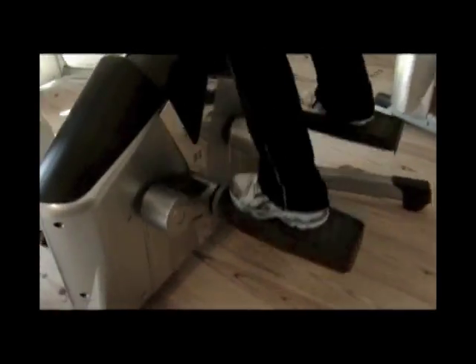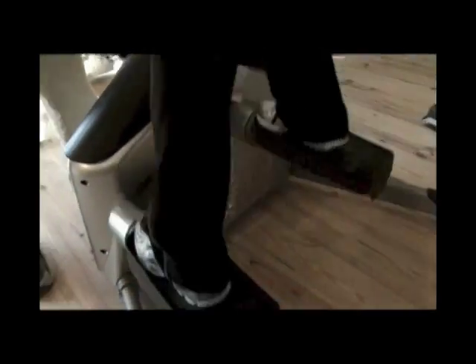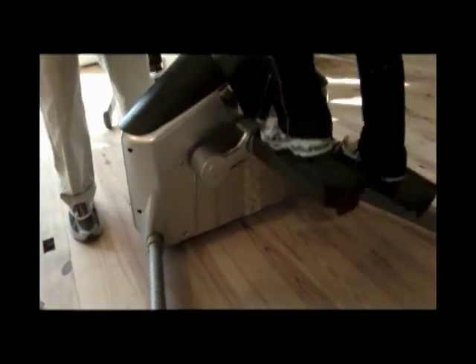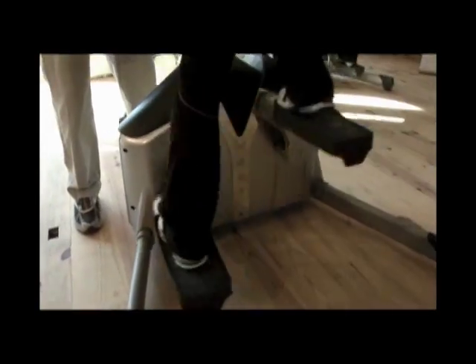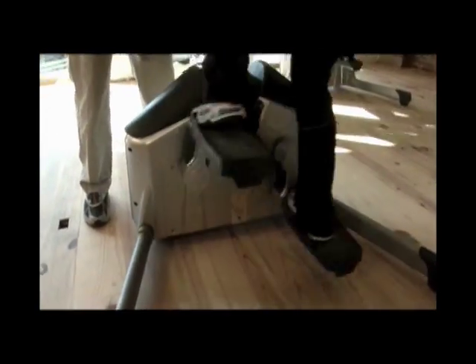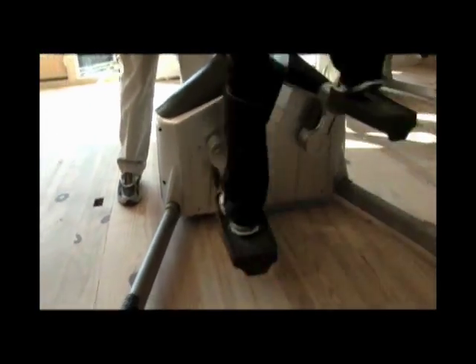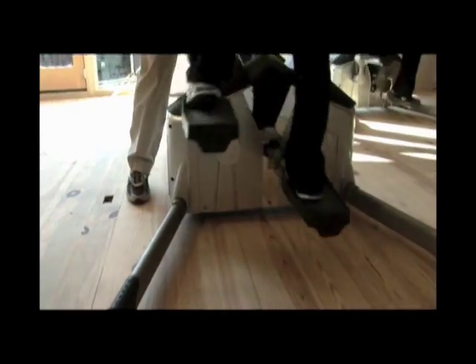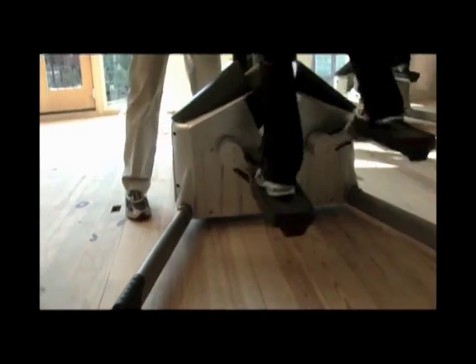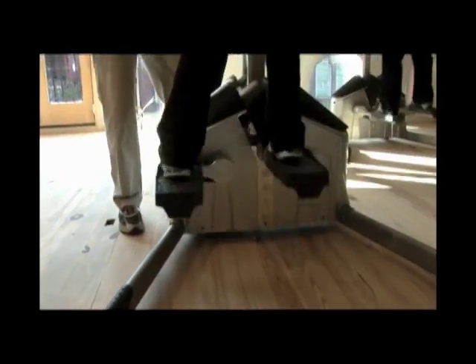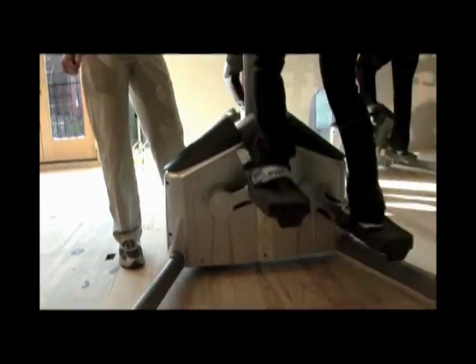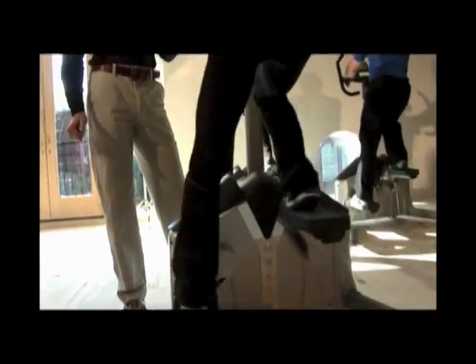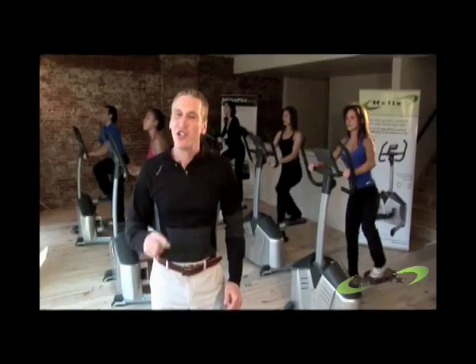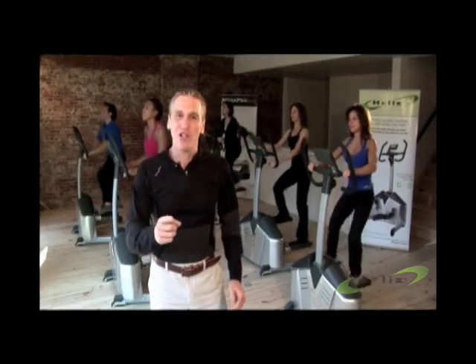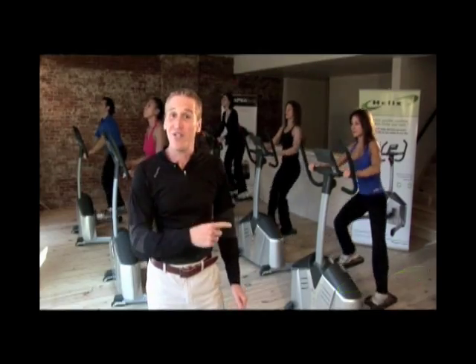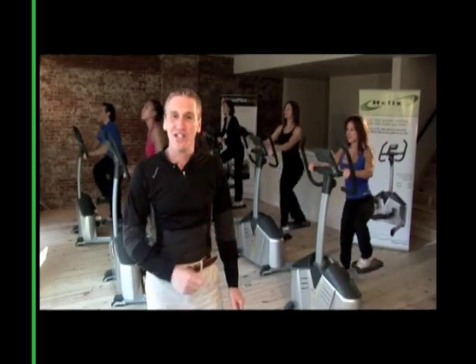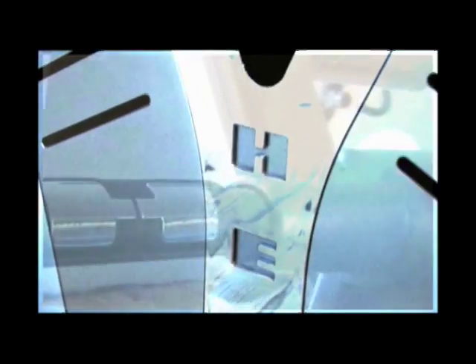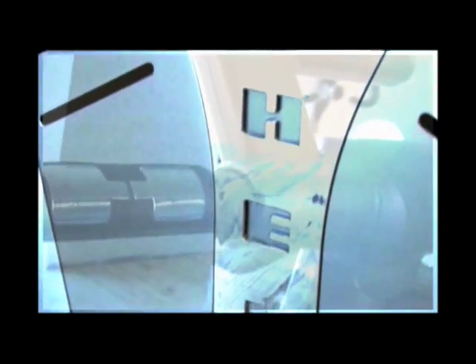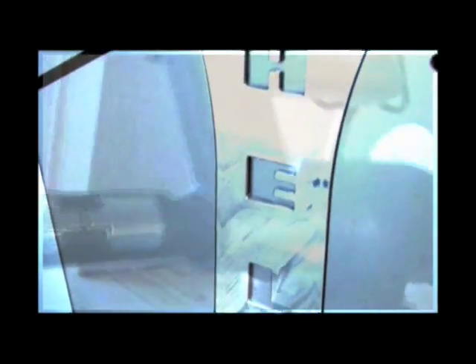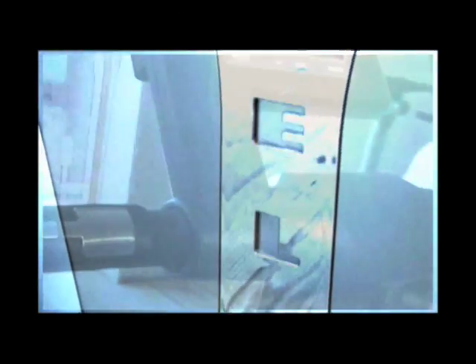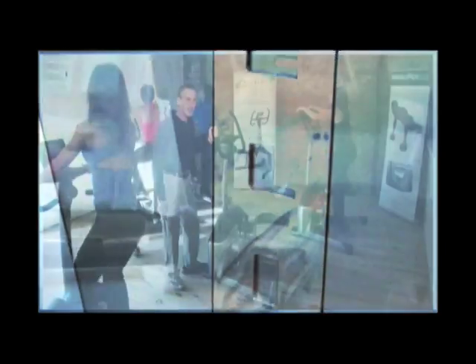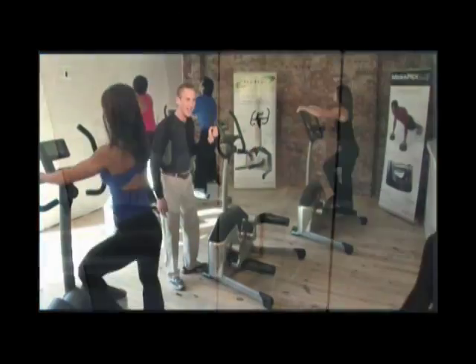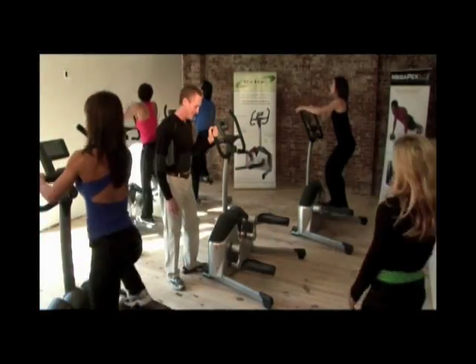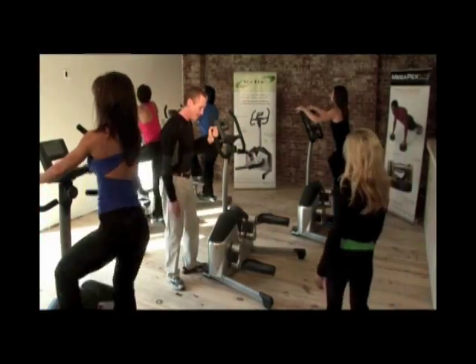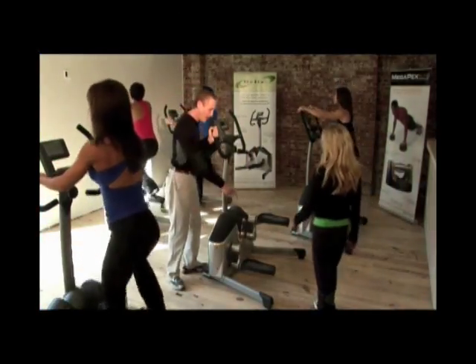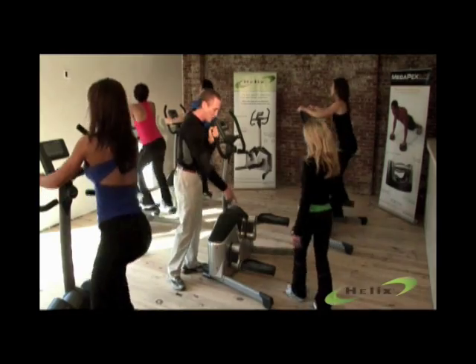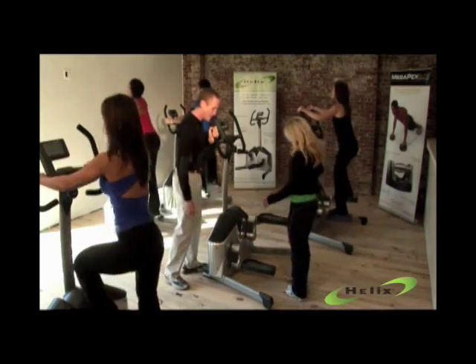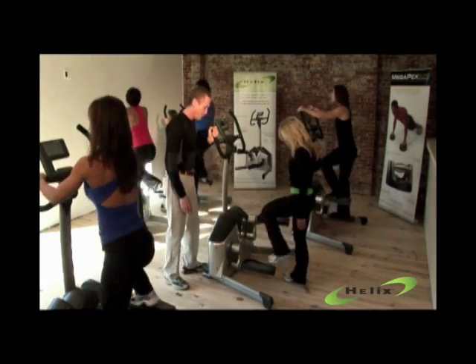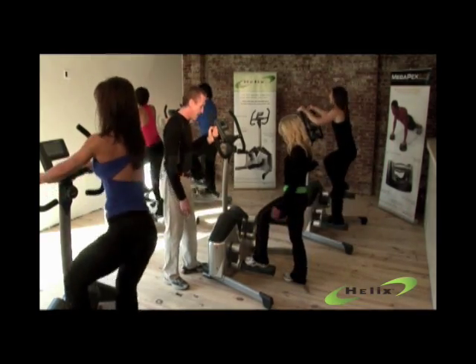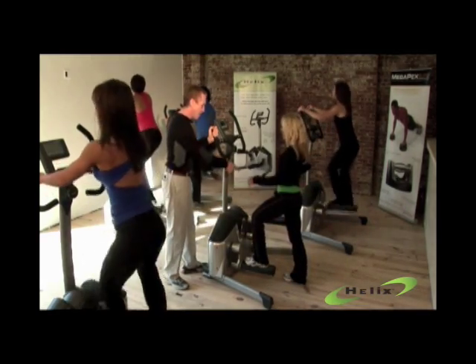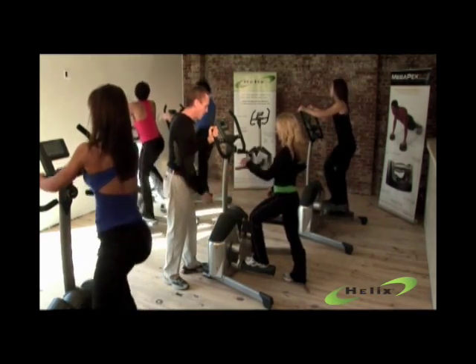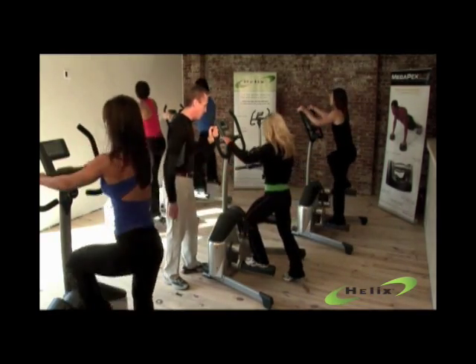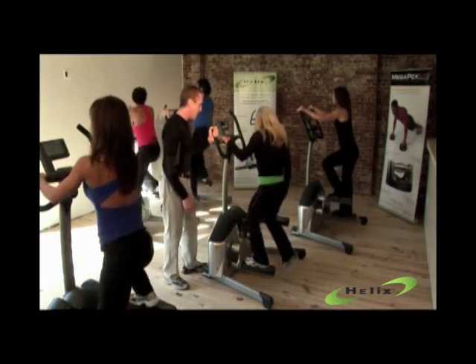And the best part is, lateral motion works the inner and outer thighs and the butt. It's incredible. Let's have a look. Kelly, come on over. Let's give it a try. Just step right up there with your left foot and then your right foot up top there and push out.